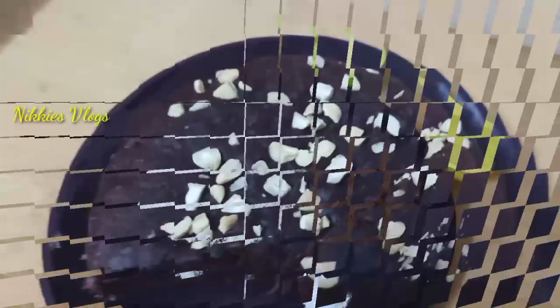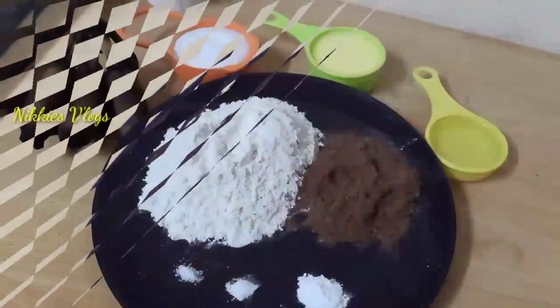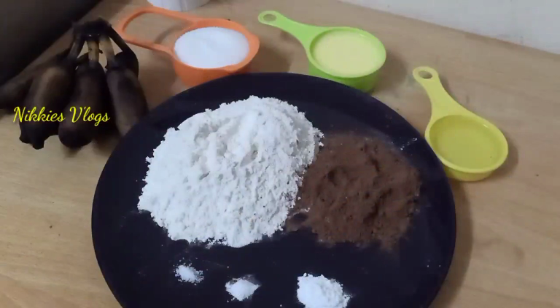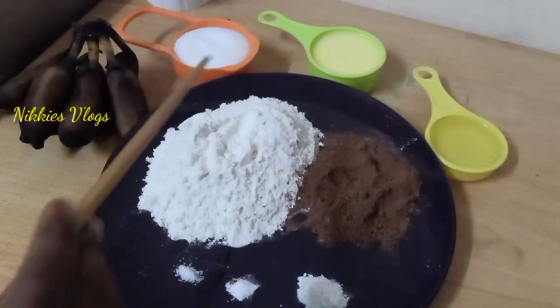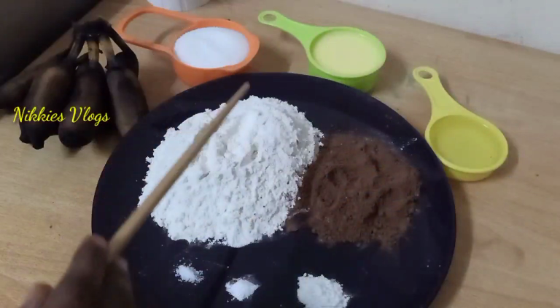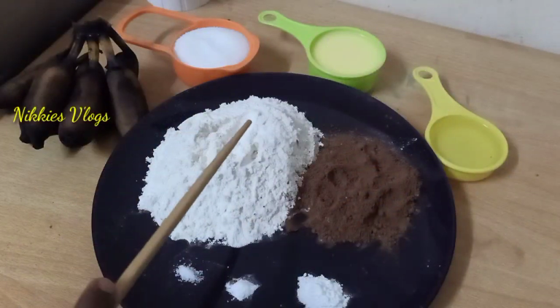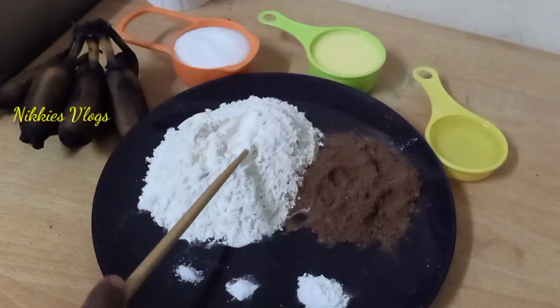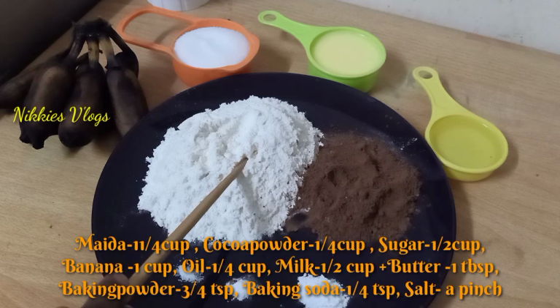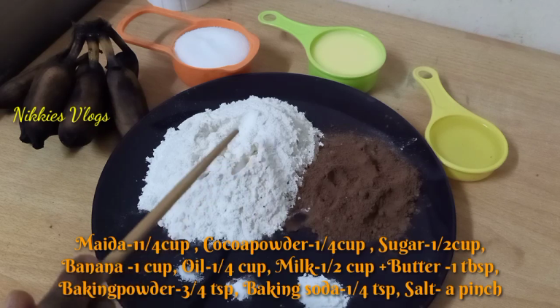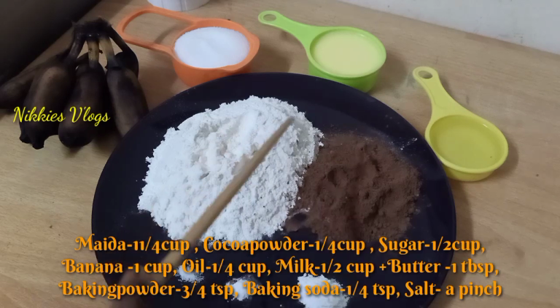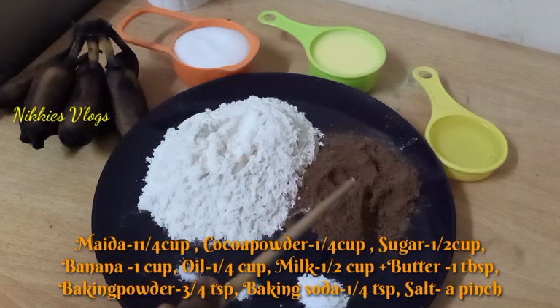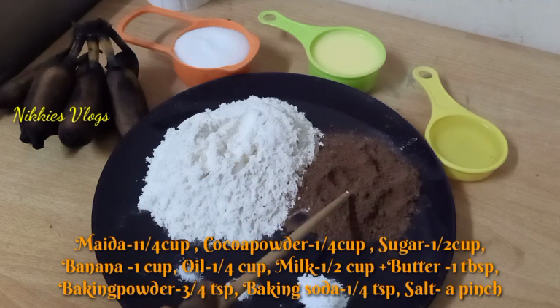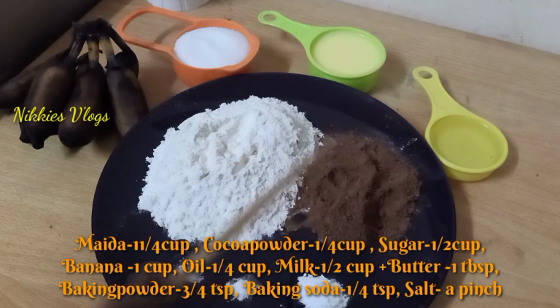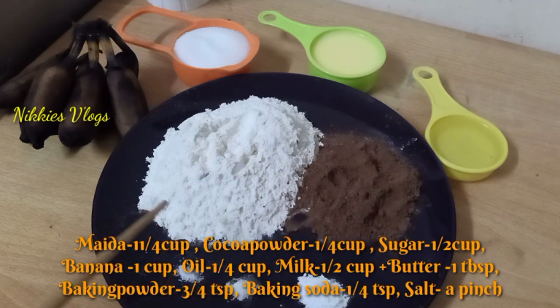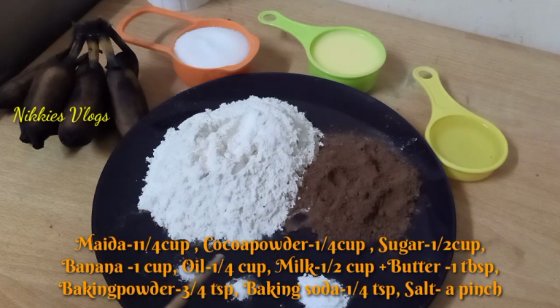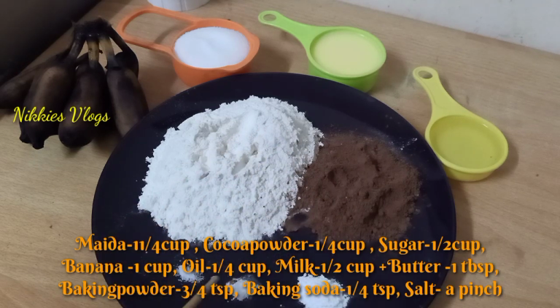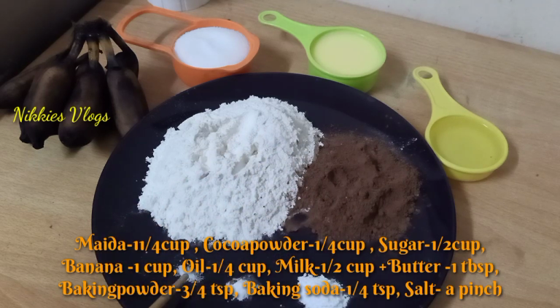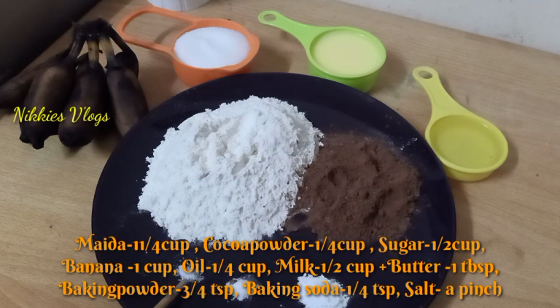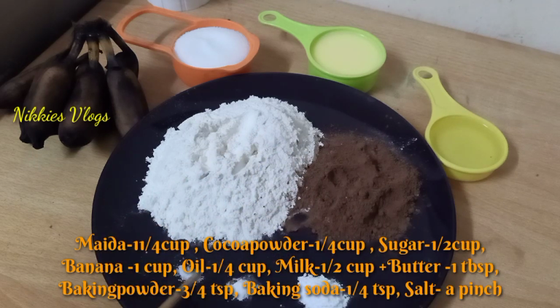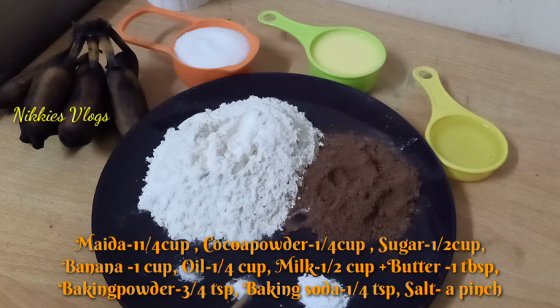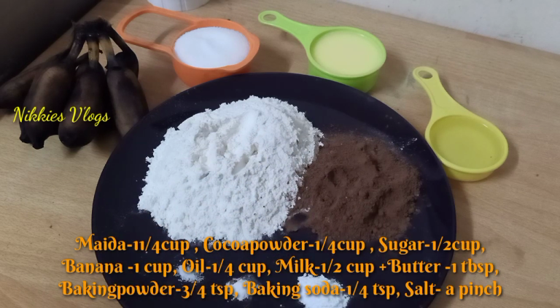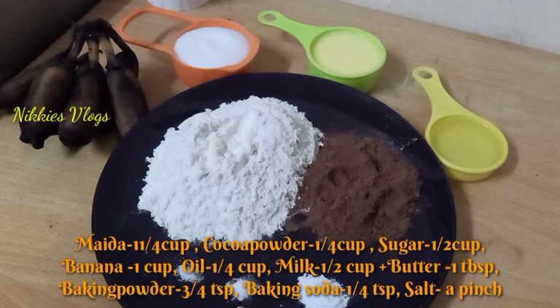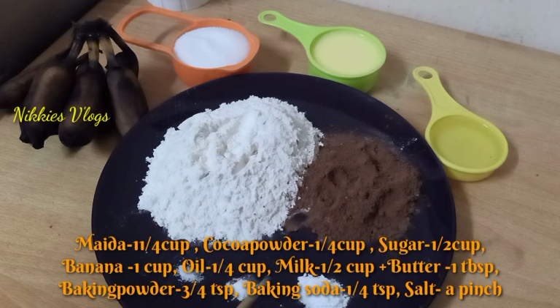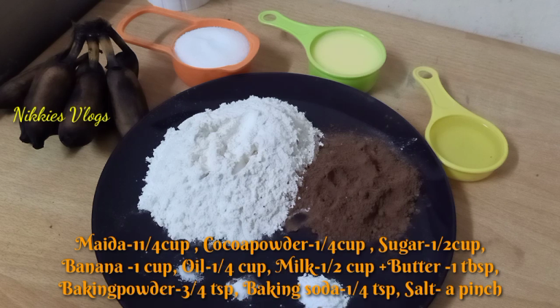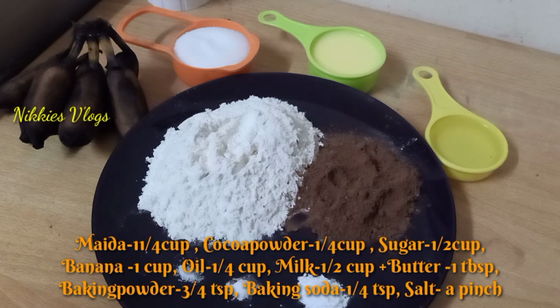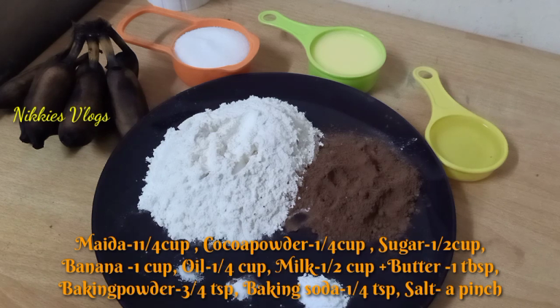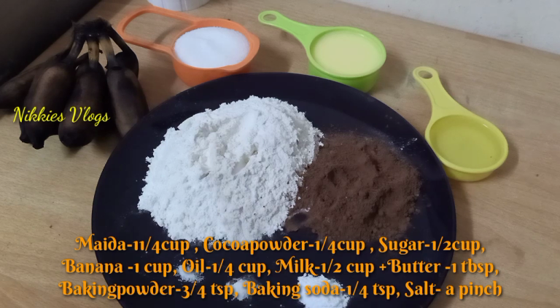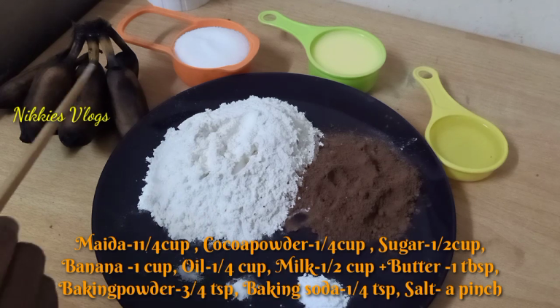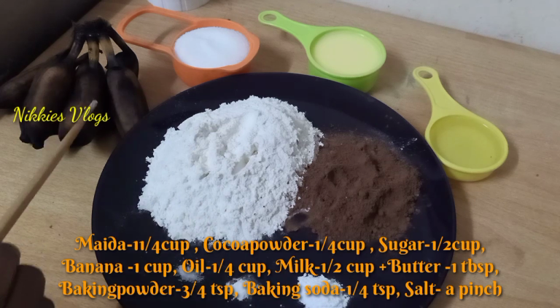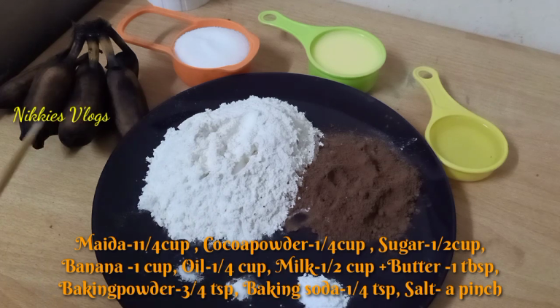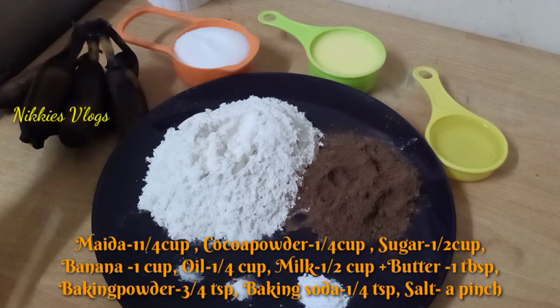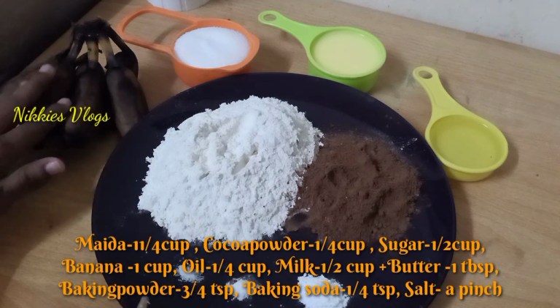Now, let's go to the ingredients. 1 cup of maida, 1 cup of cocoa powder, 1 teaspoon of baking soda, 1 teaspoon baking powder.